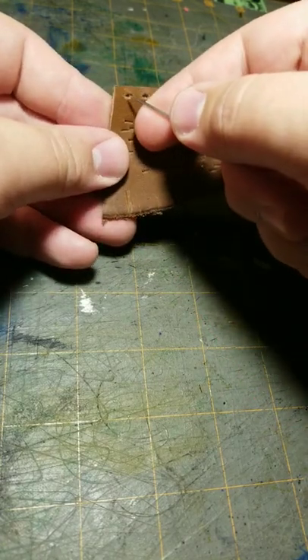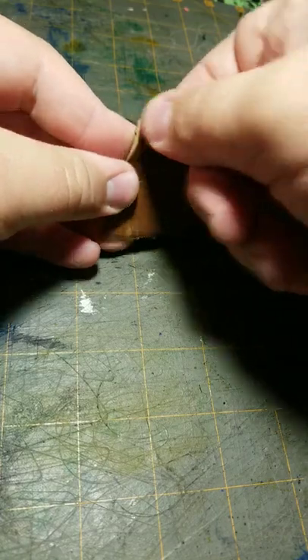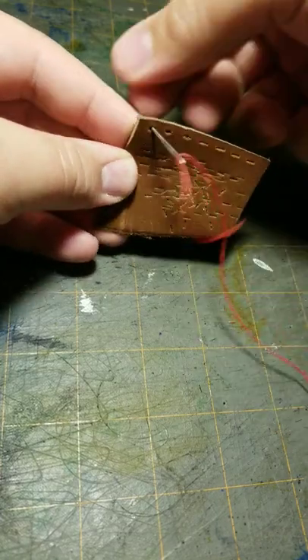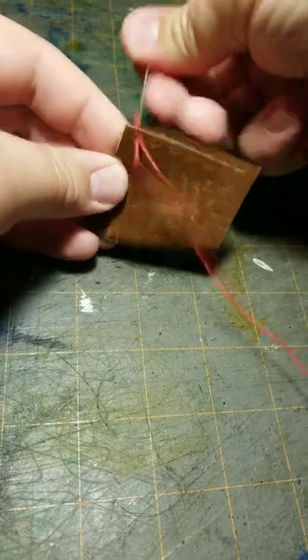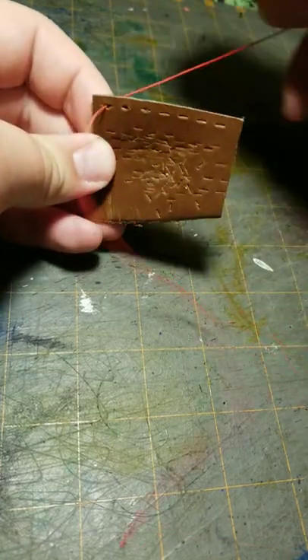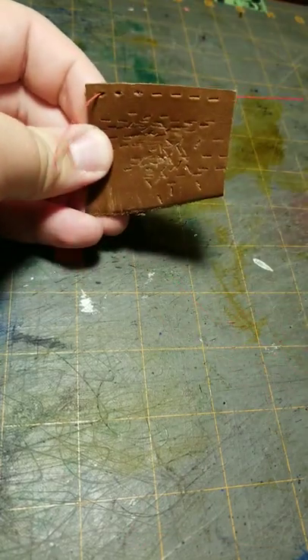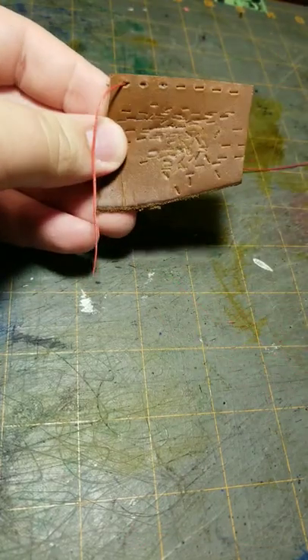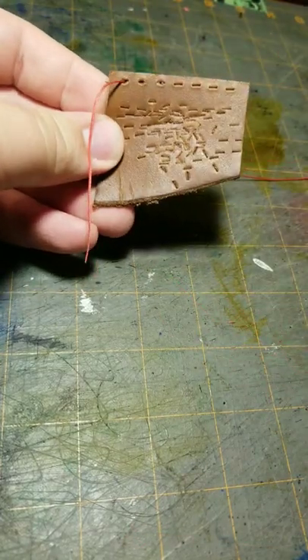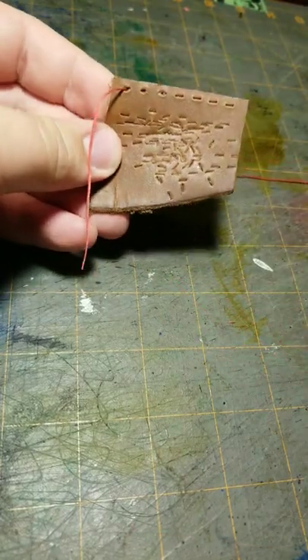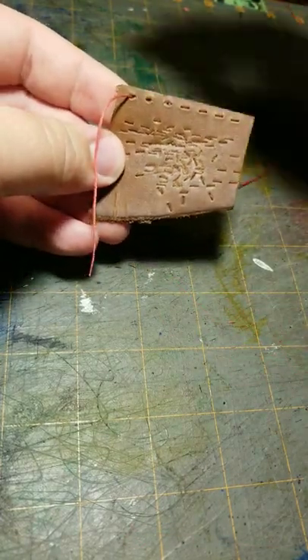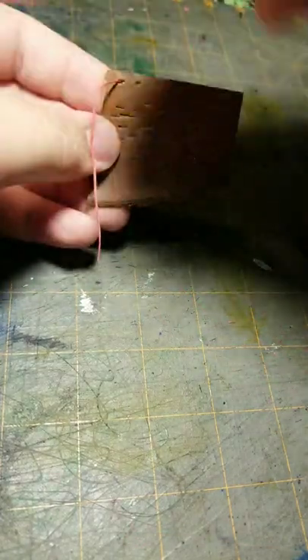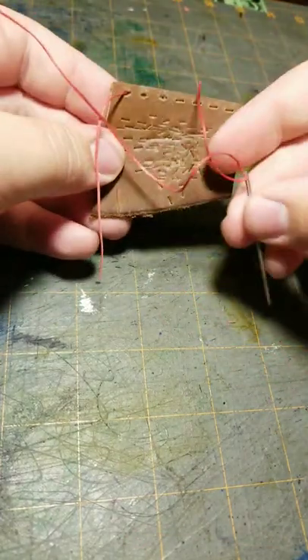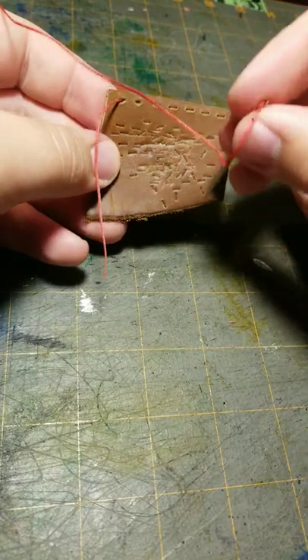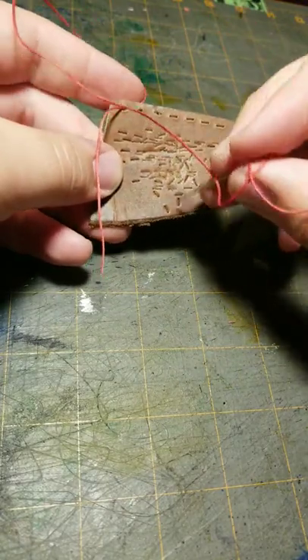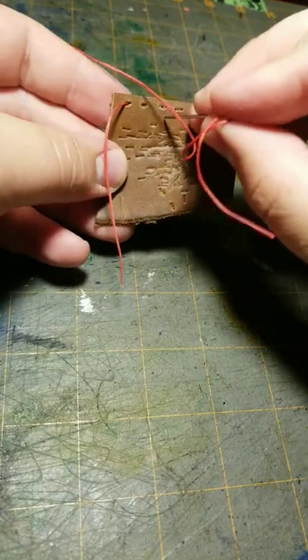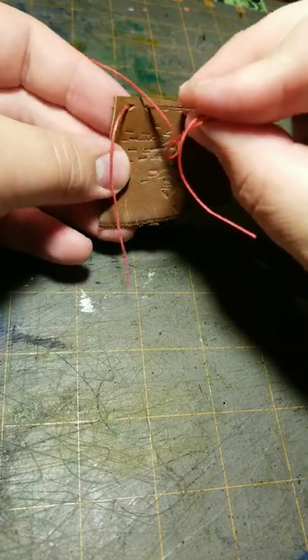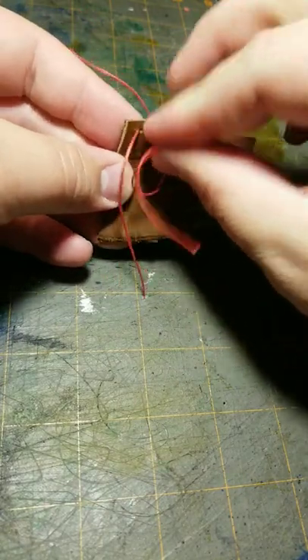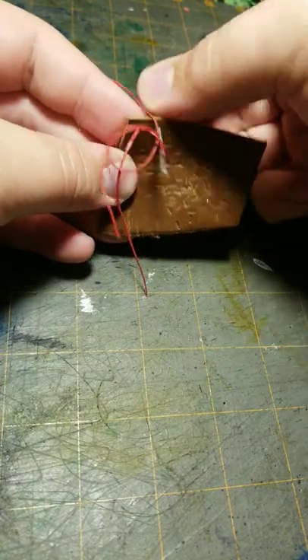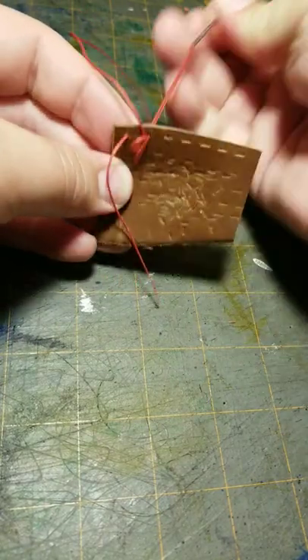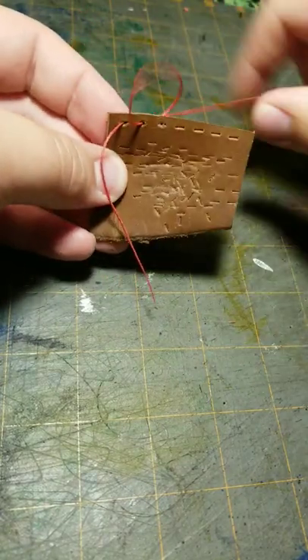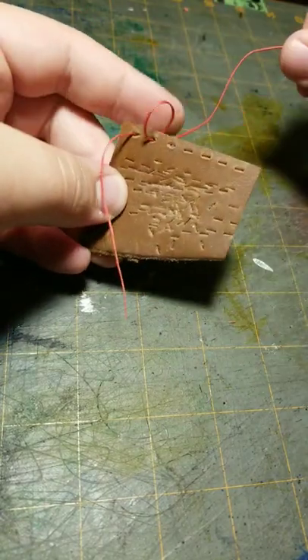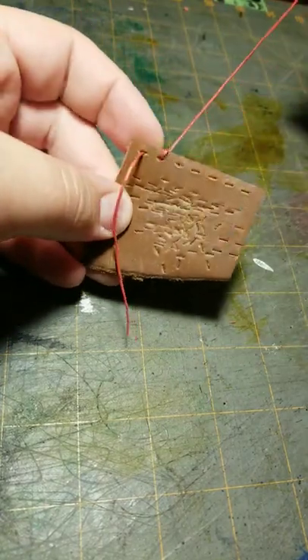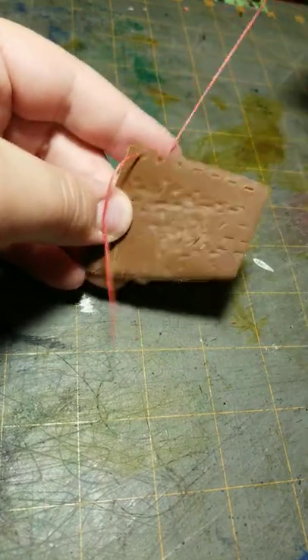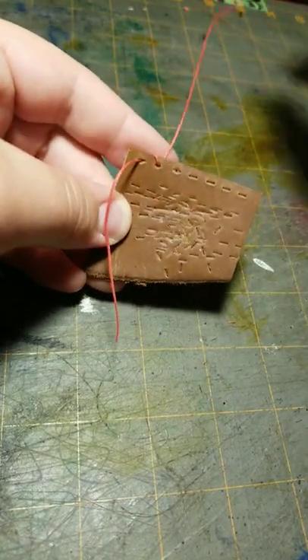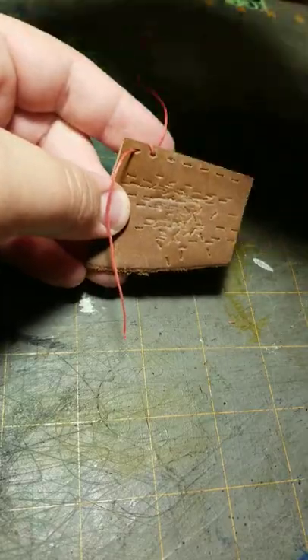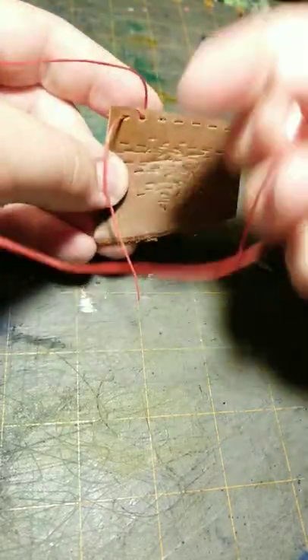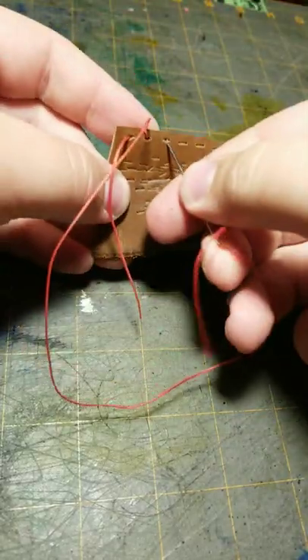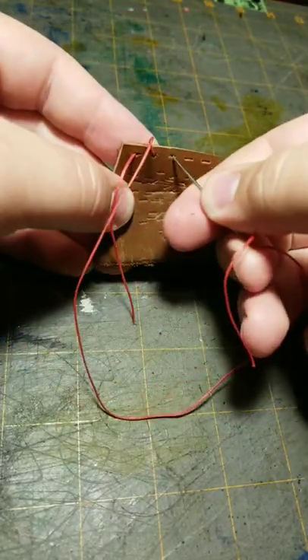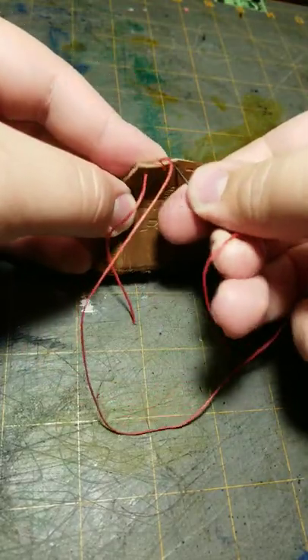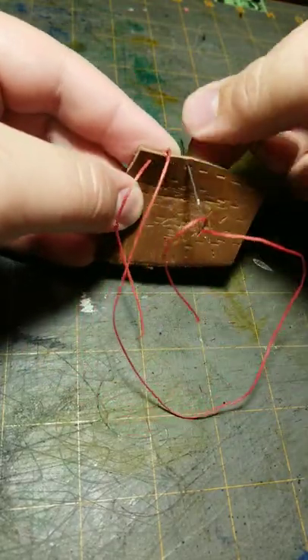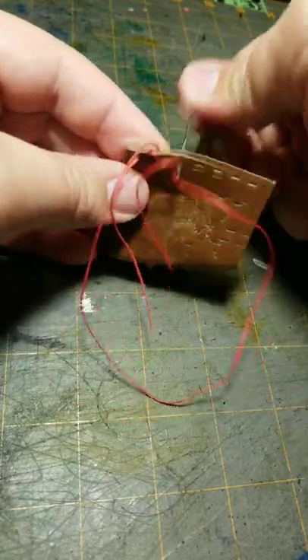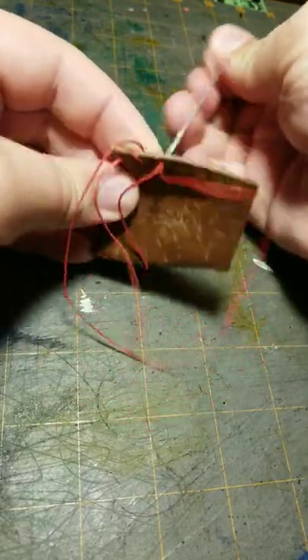We're going to go in, we're going to leave some hanging out, and we're going to go over, we're going to go in, pull, and tie it, then go over and pull through.